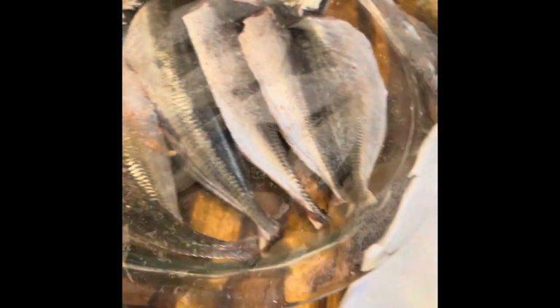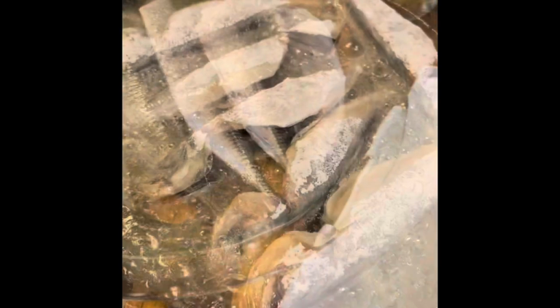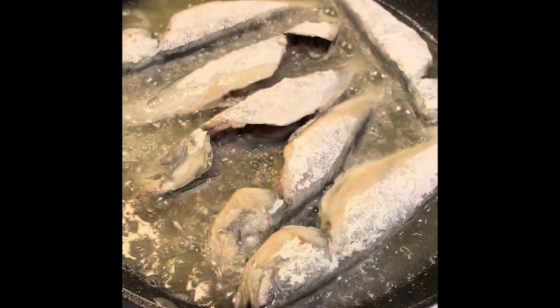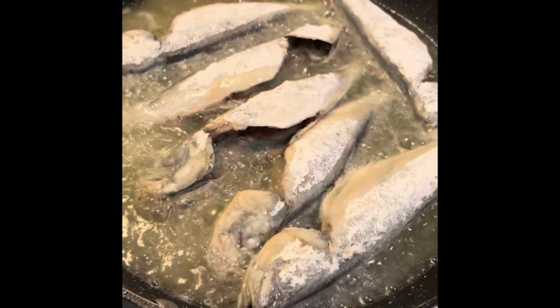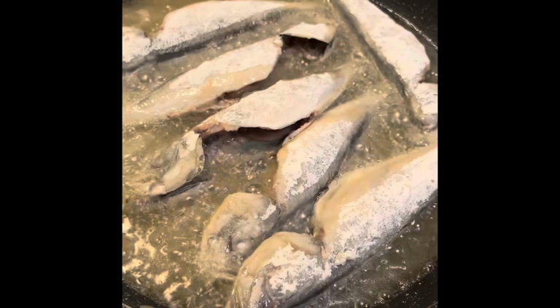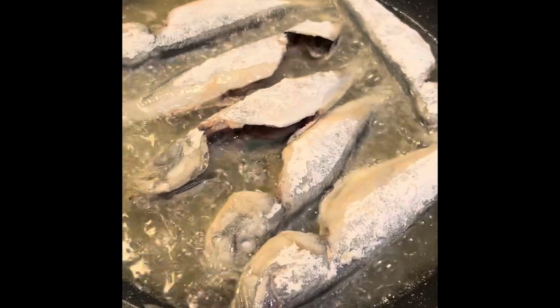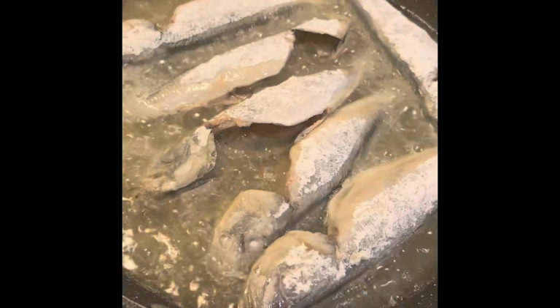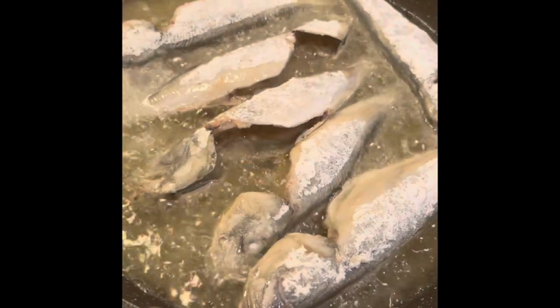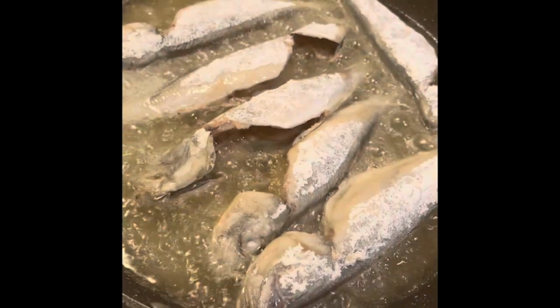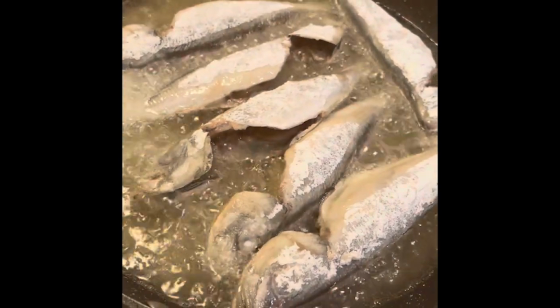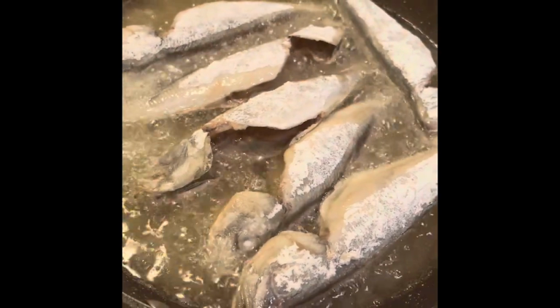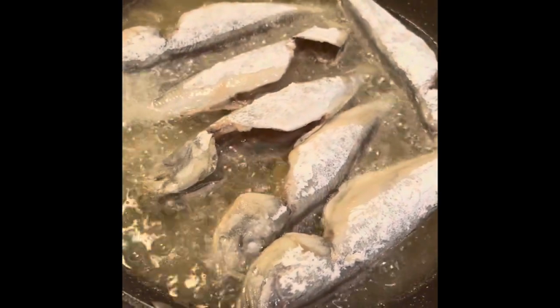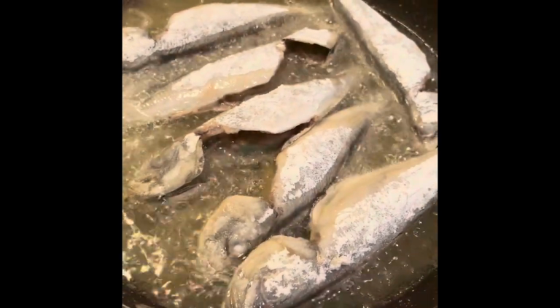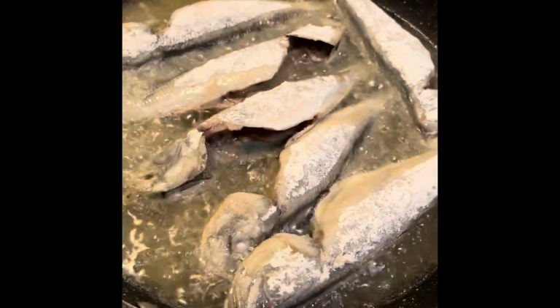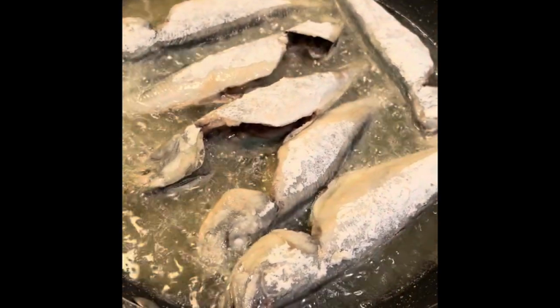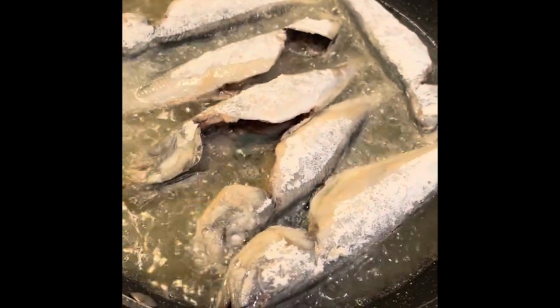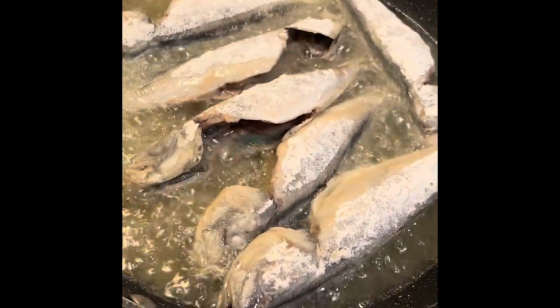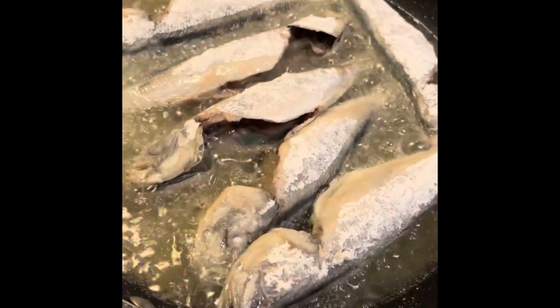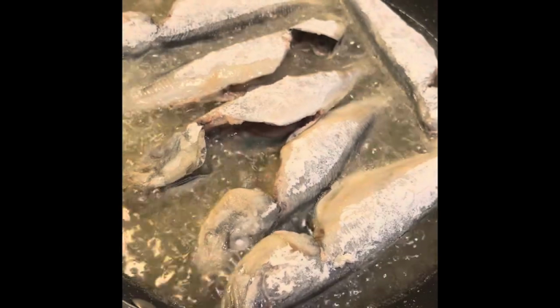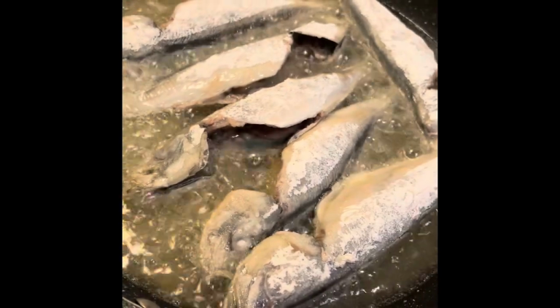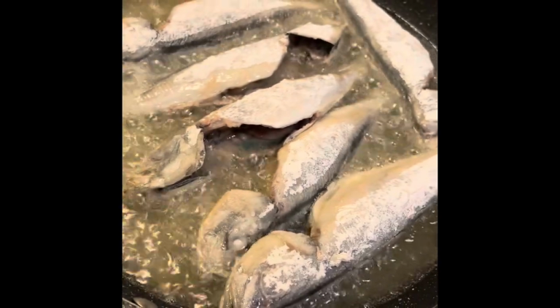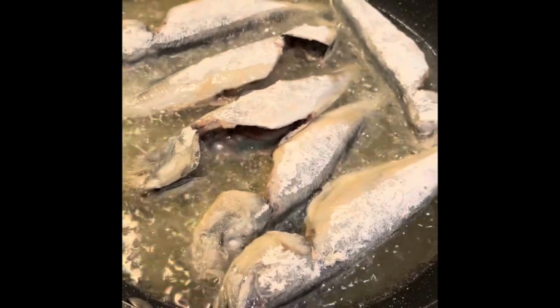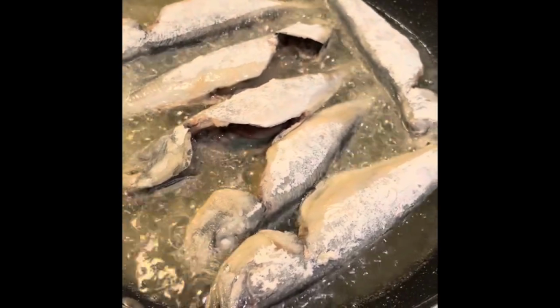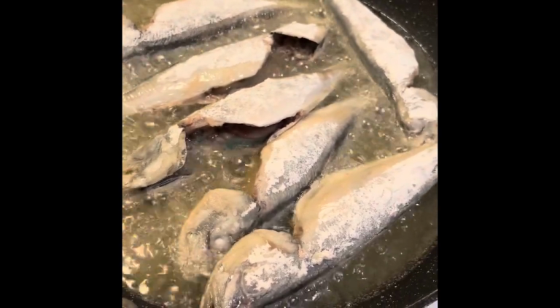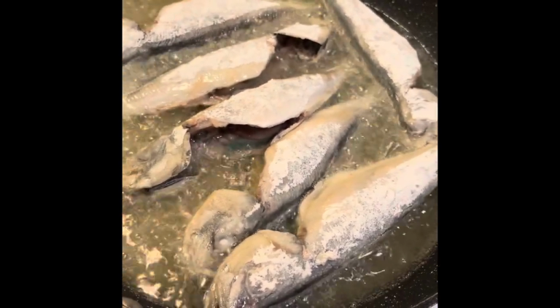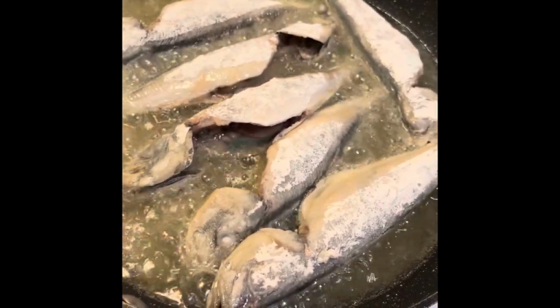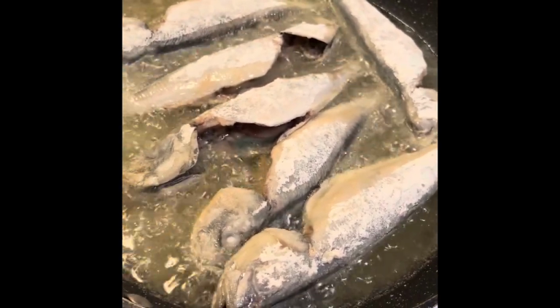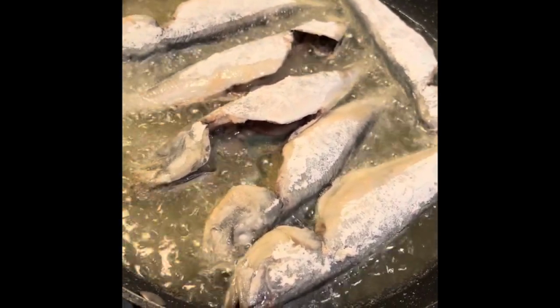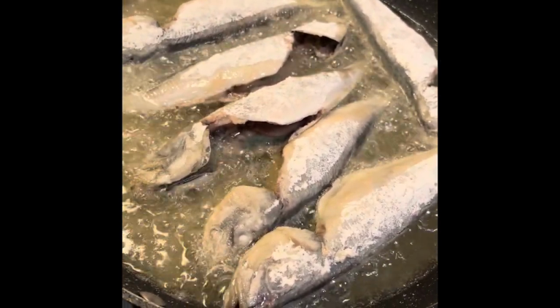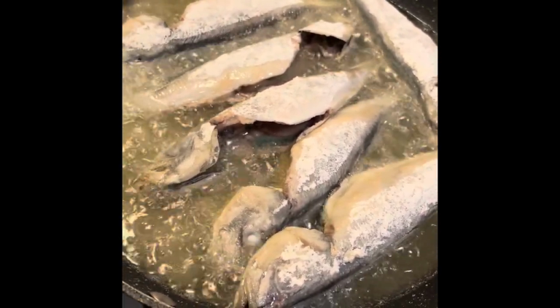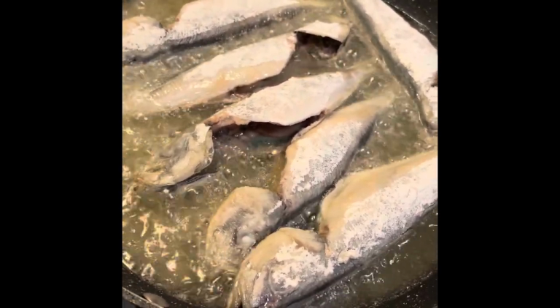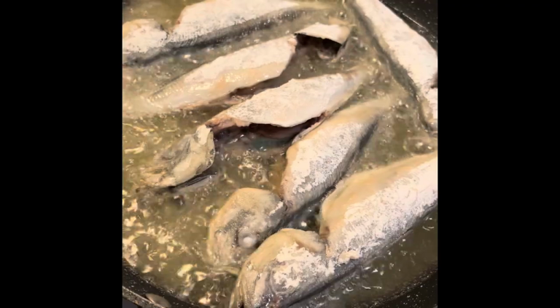So now the mackerel is actually frying. I sauced it in some flour, and then I put it to dry. I will turn them over when the first side is done.